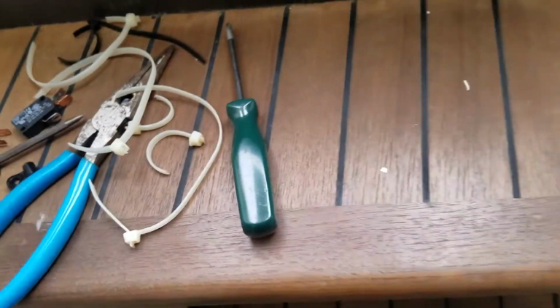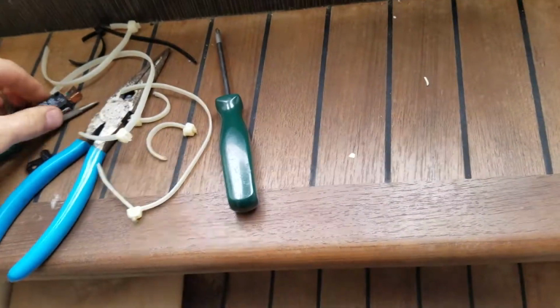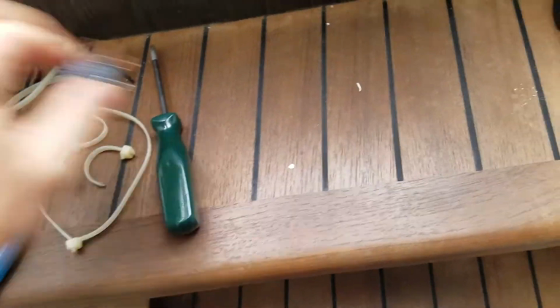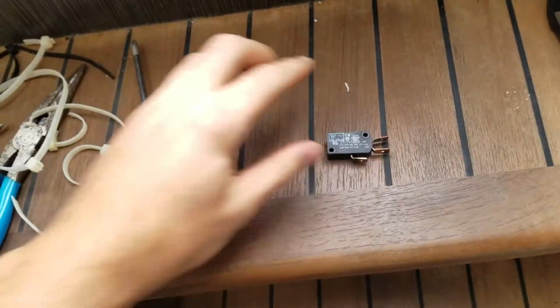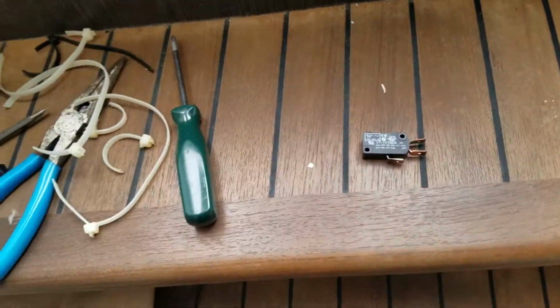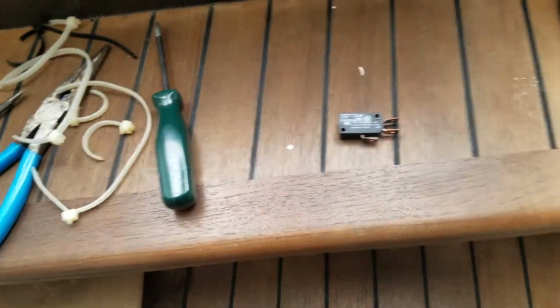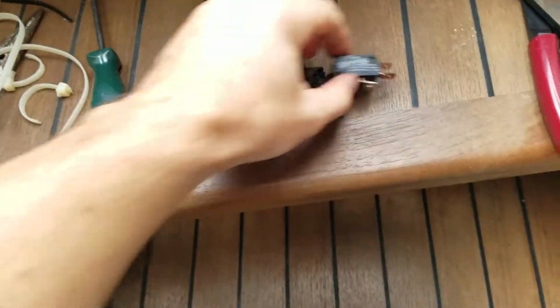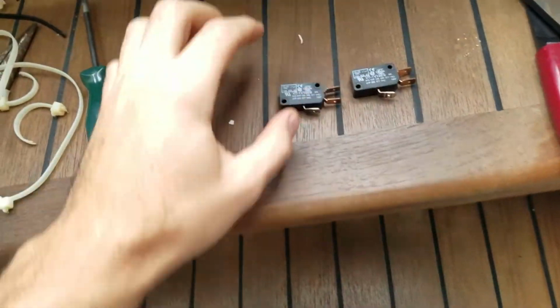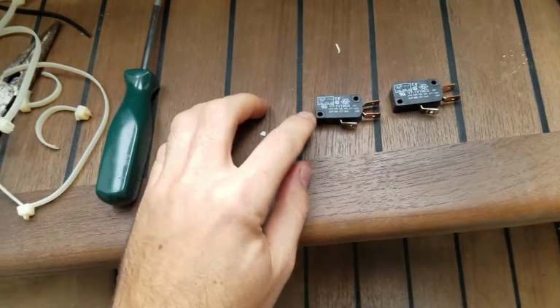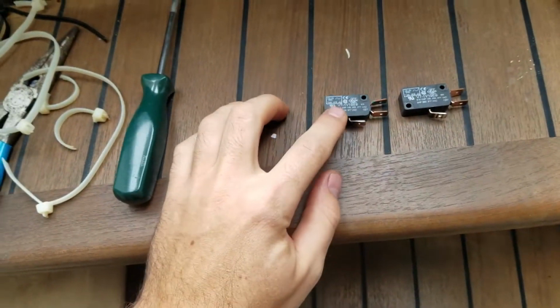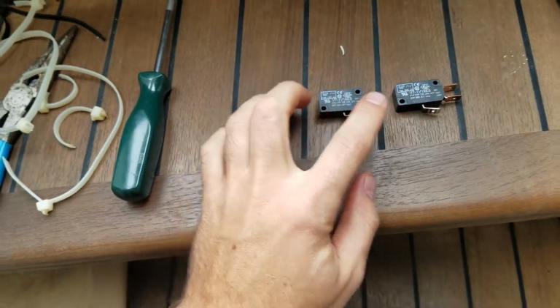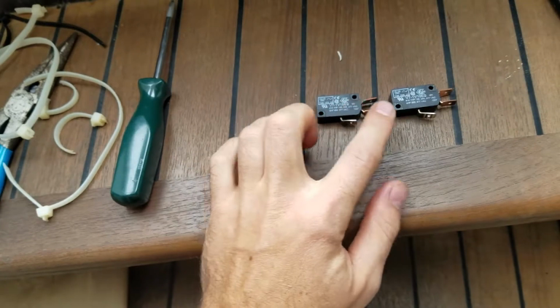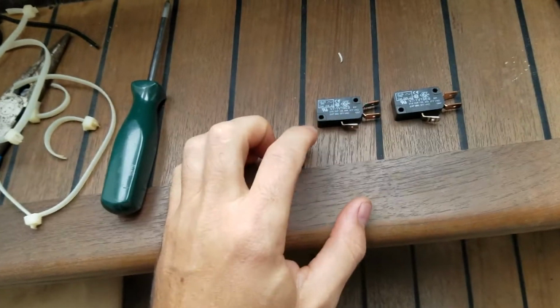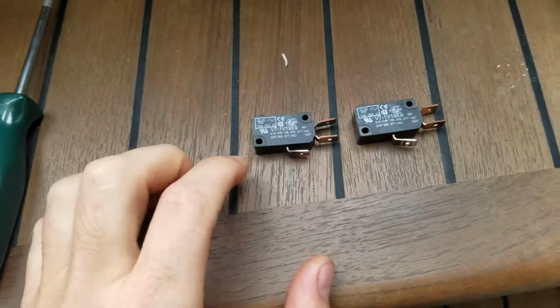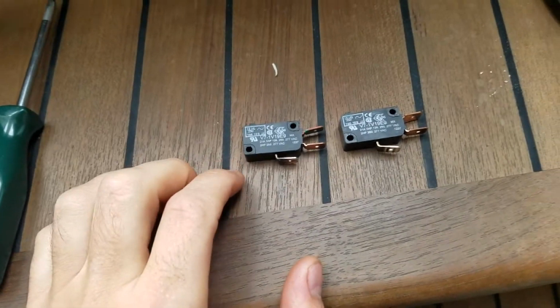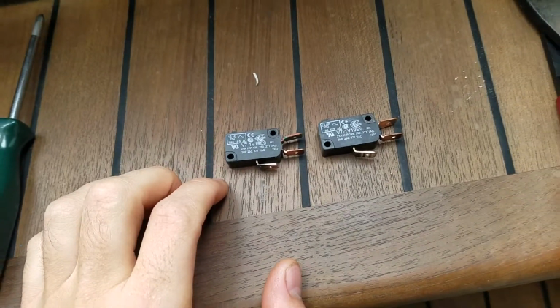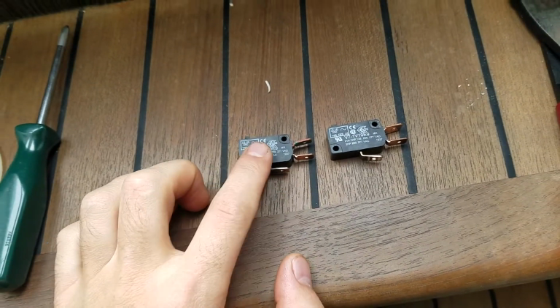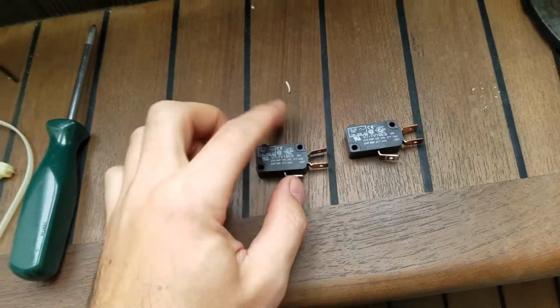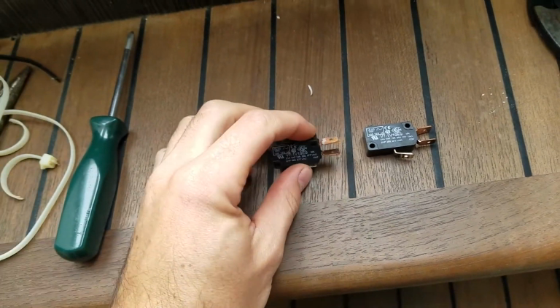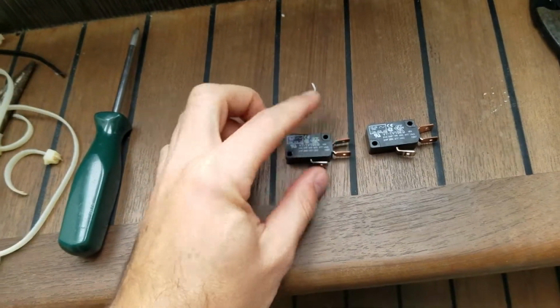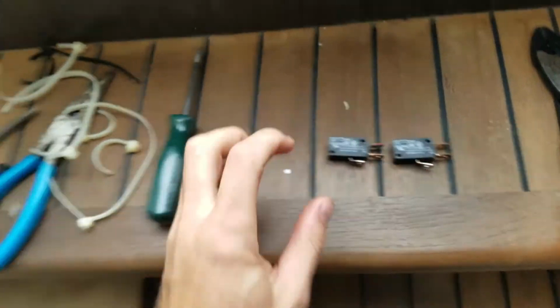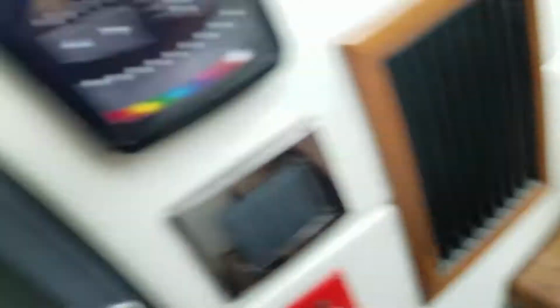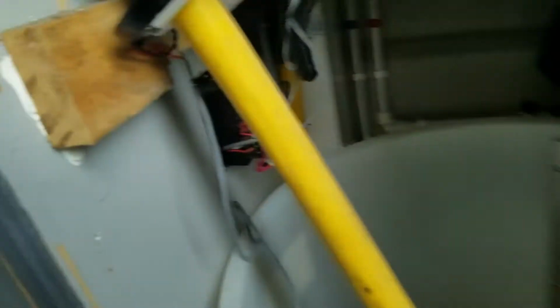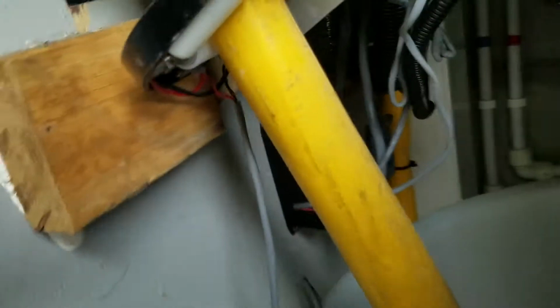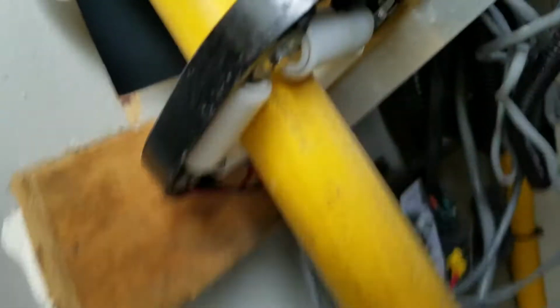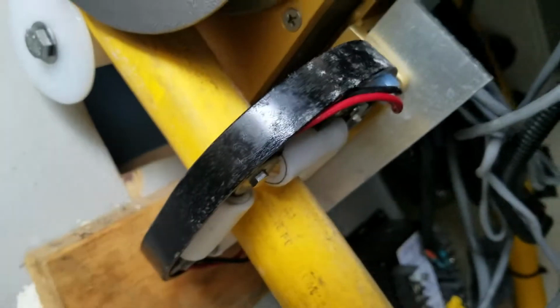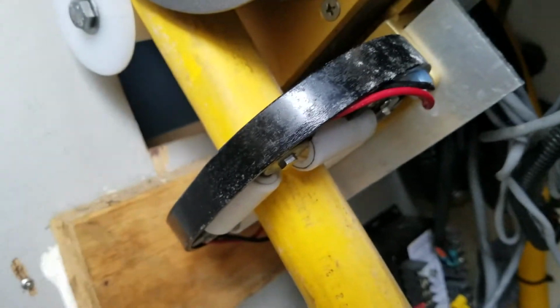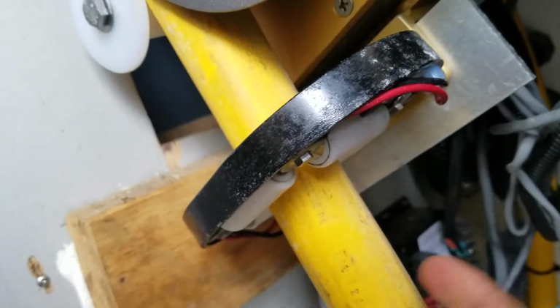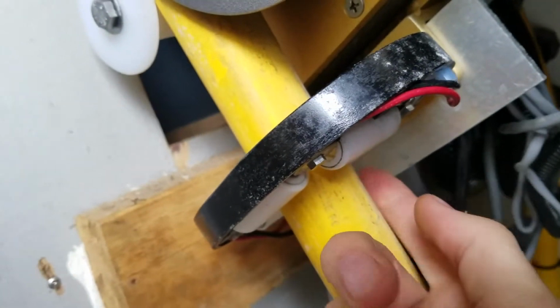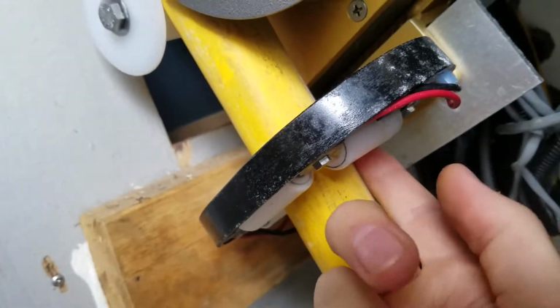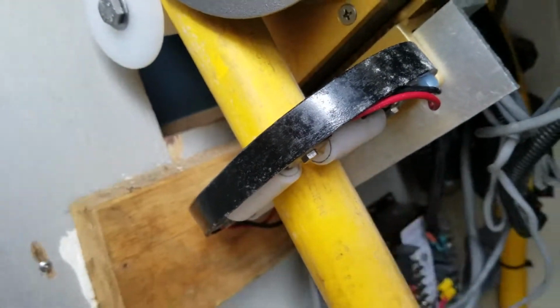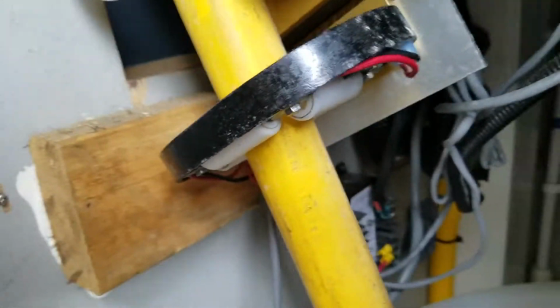We have the two micro switches removed here. Normally they're wired normally closed, and one of ours was basically open all the time. So anytime the other one was triggered, it would stop the Glendinning from working.